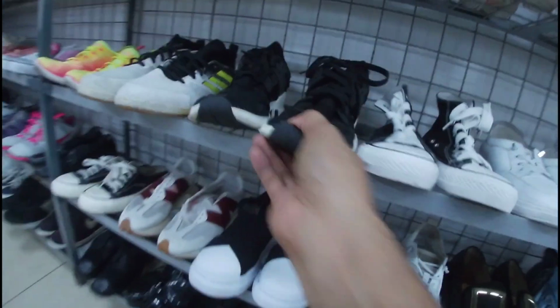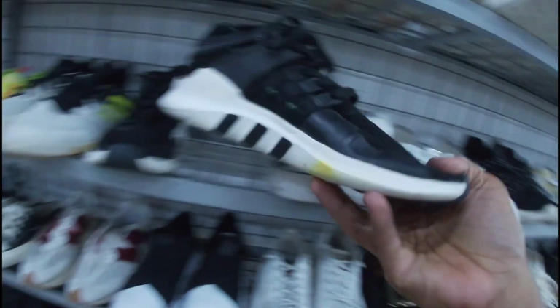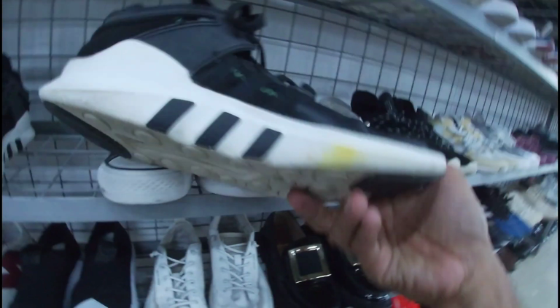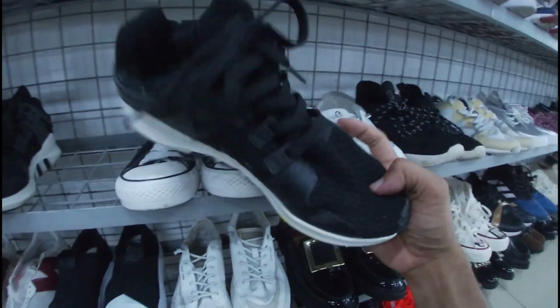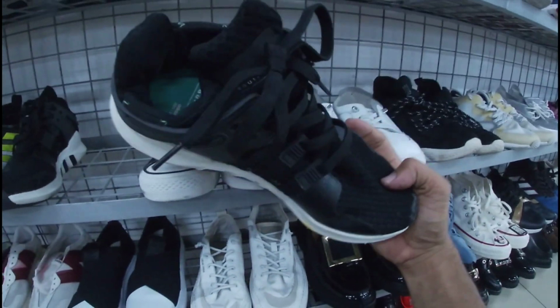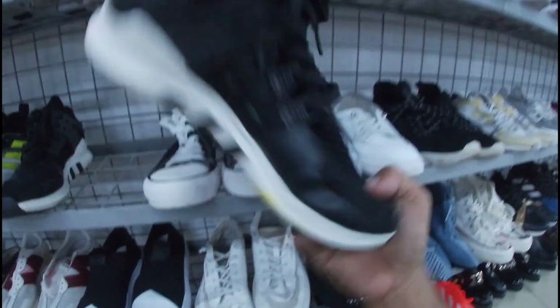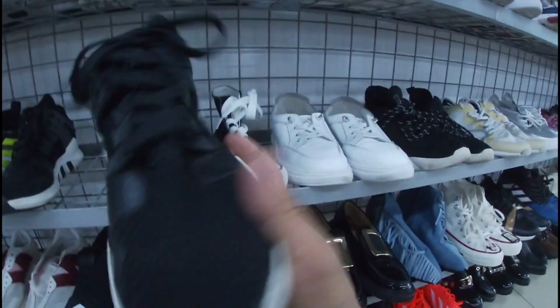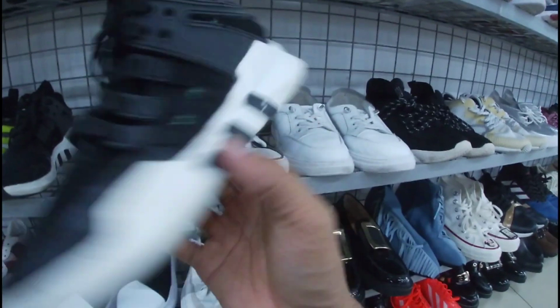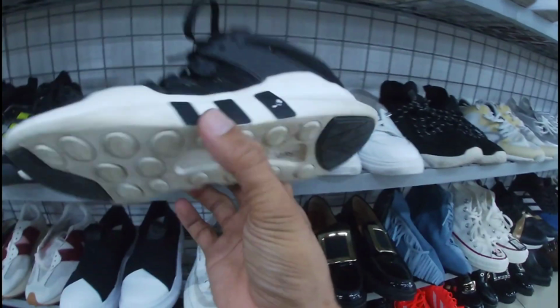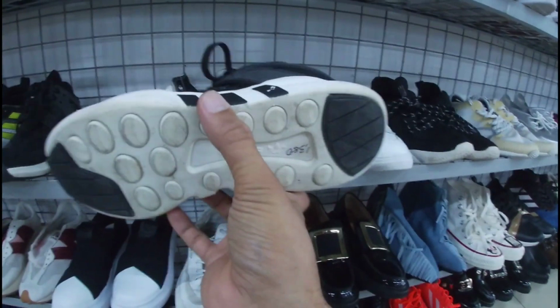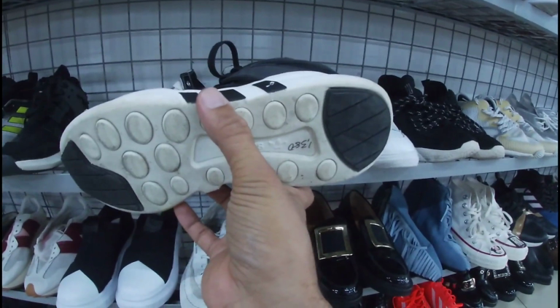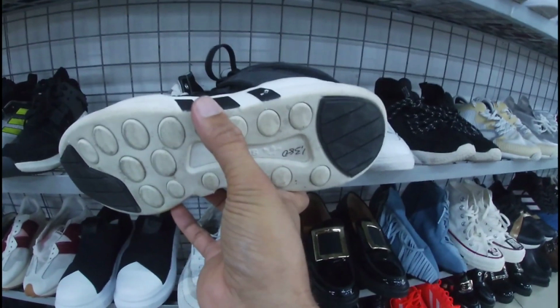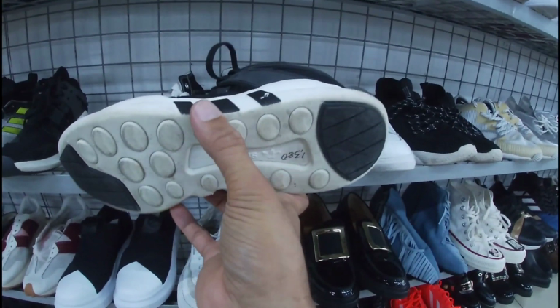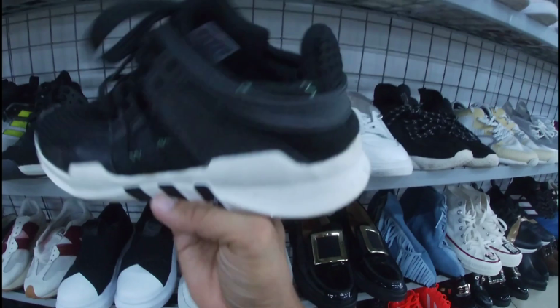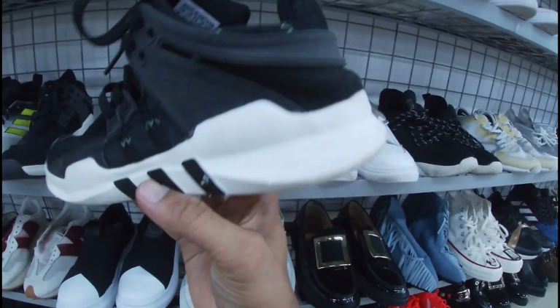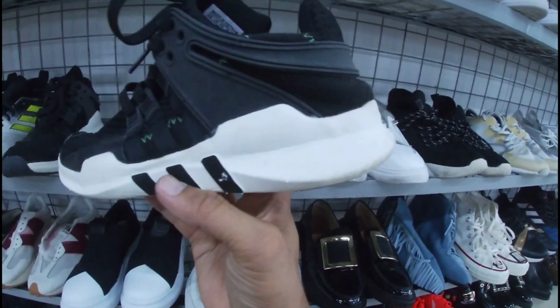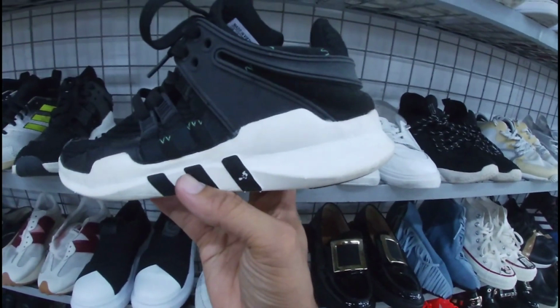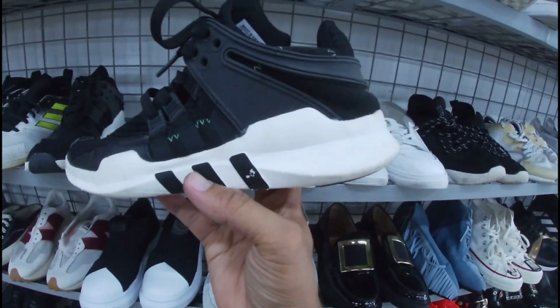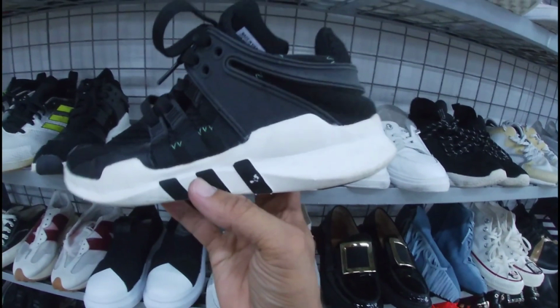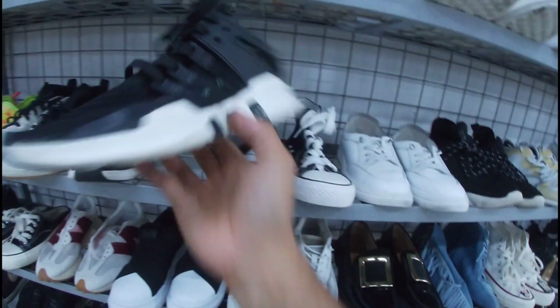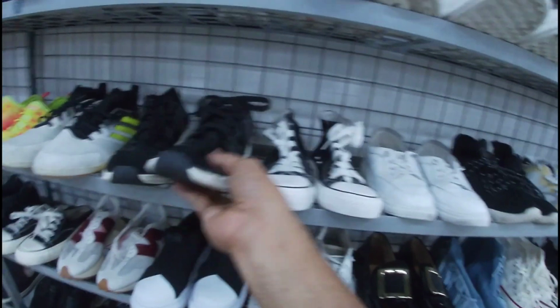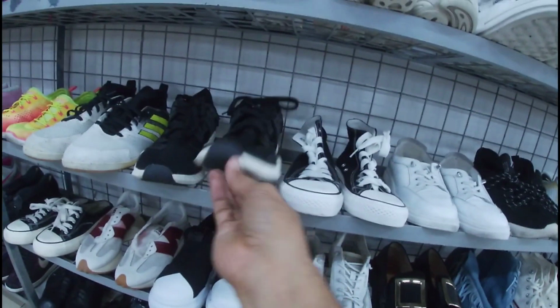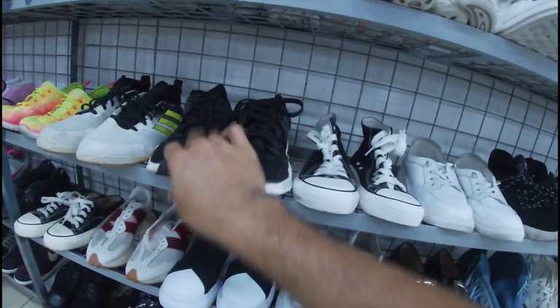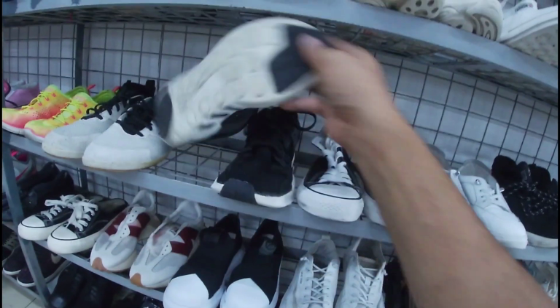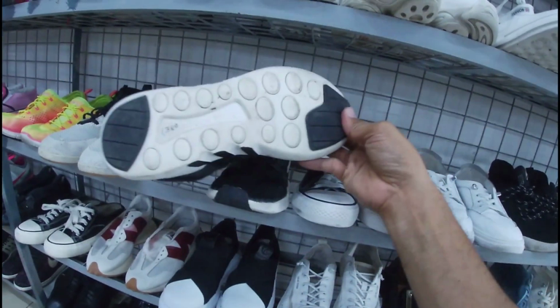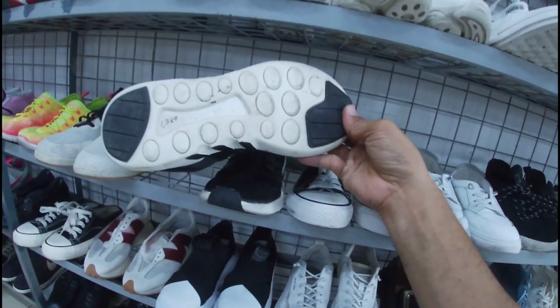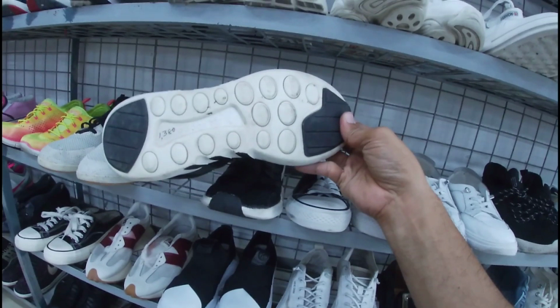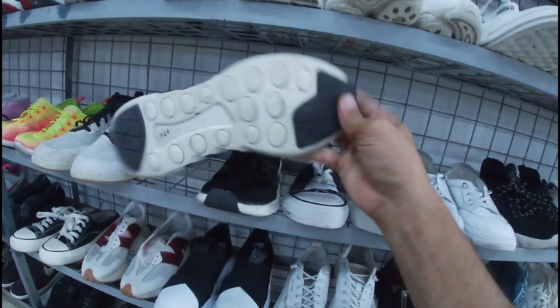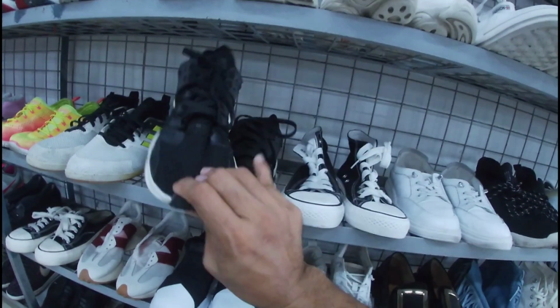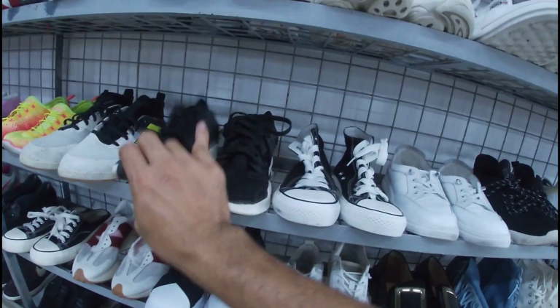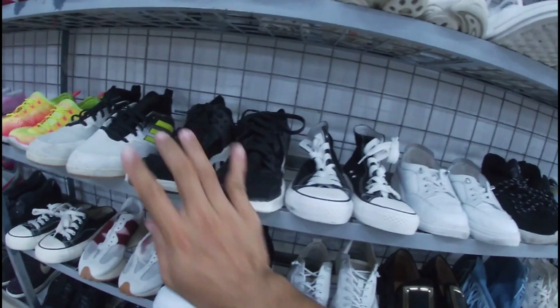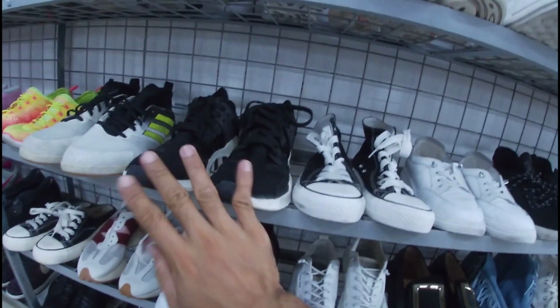Ito, Adidas. Baka may naghahanap lang ng equipment. Ito. 1,380 pesos na less 20%, size 8. Okay pa naman yung outsole na ito, mga gala. Goods pa — linis lang yan.